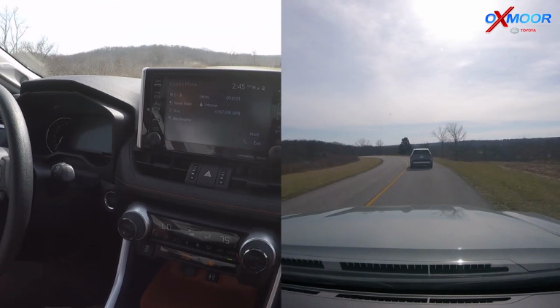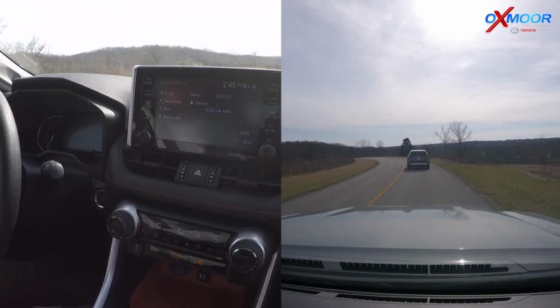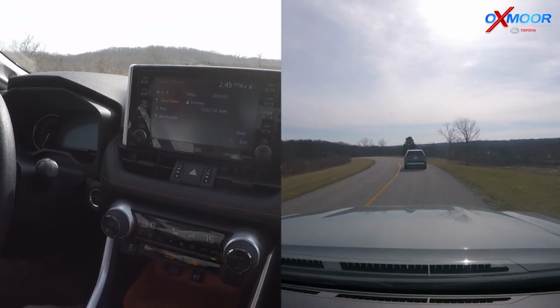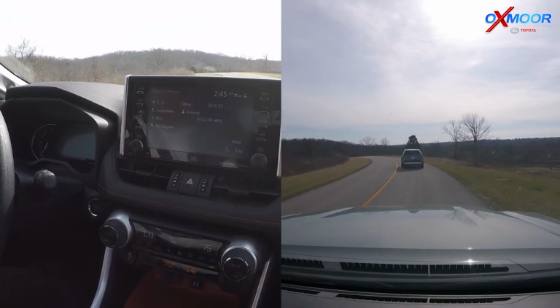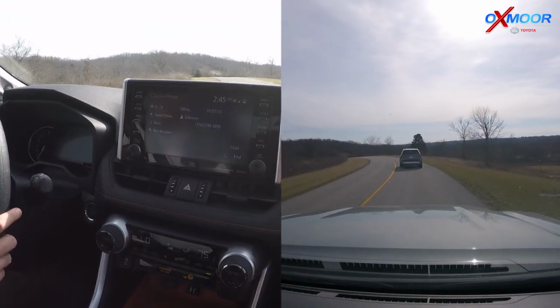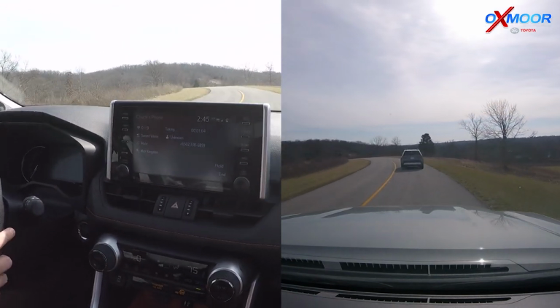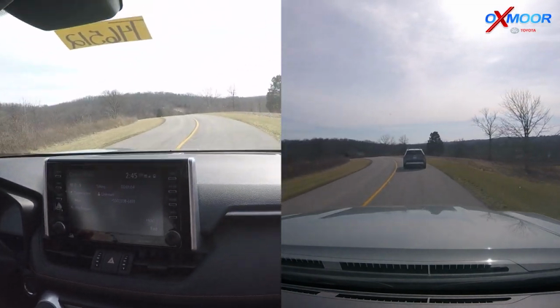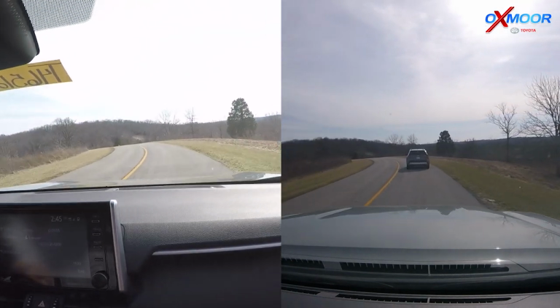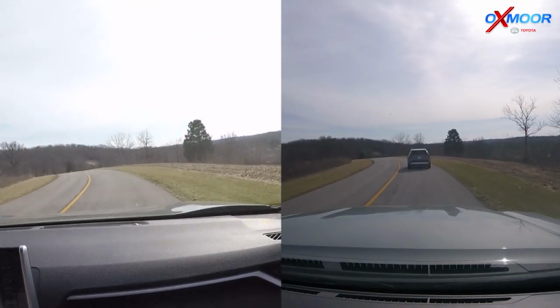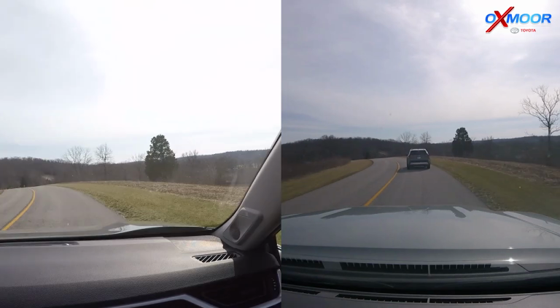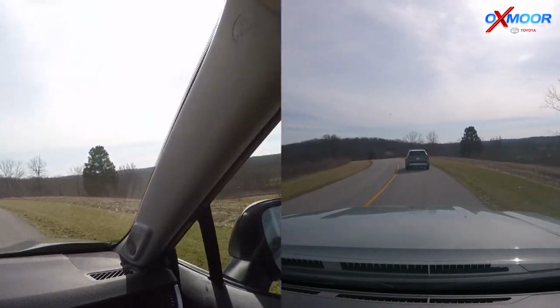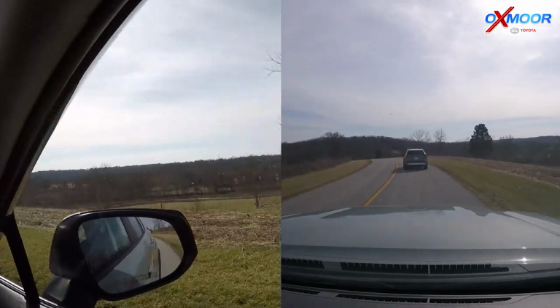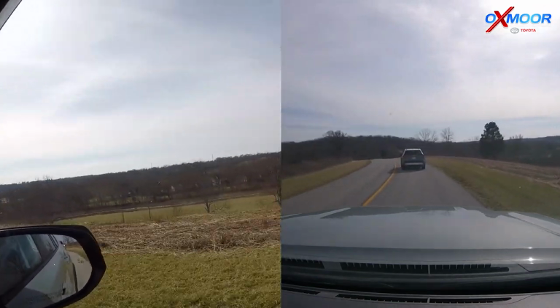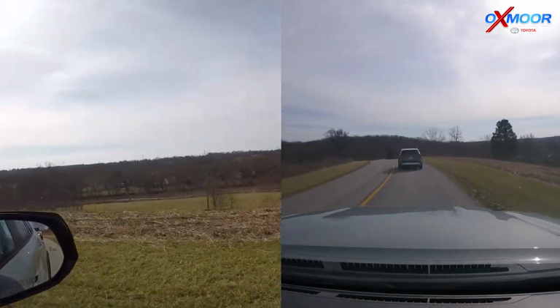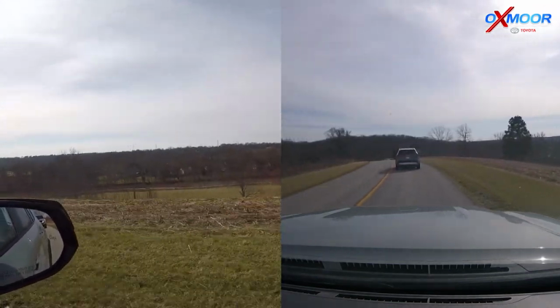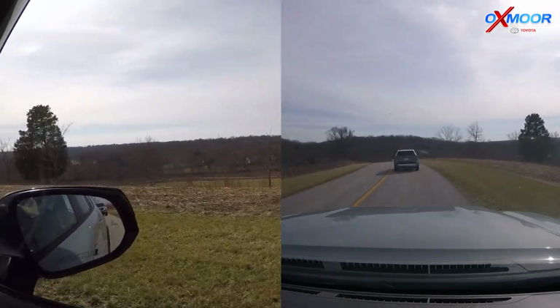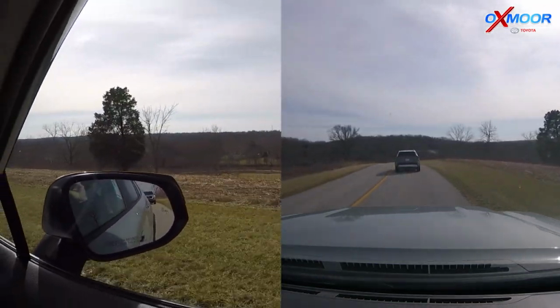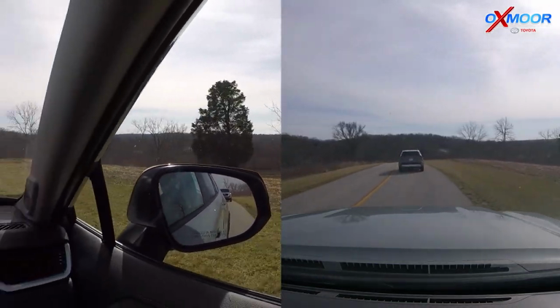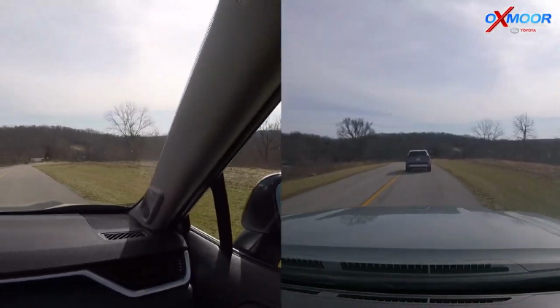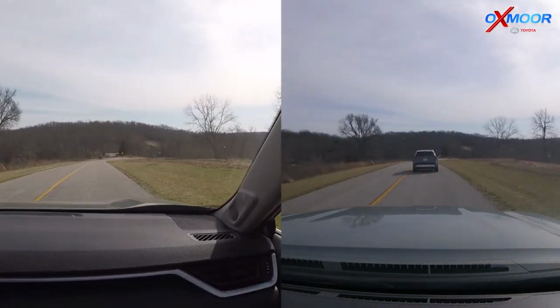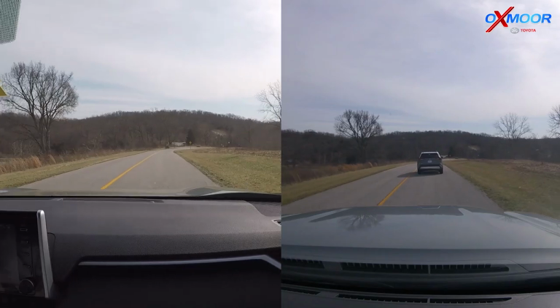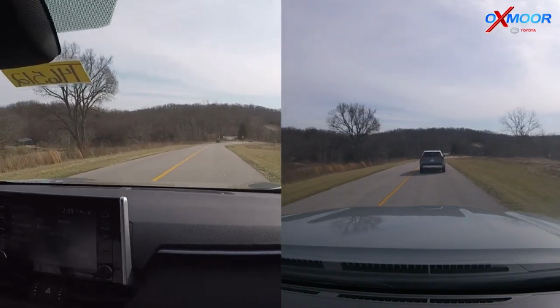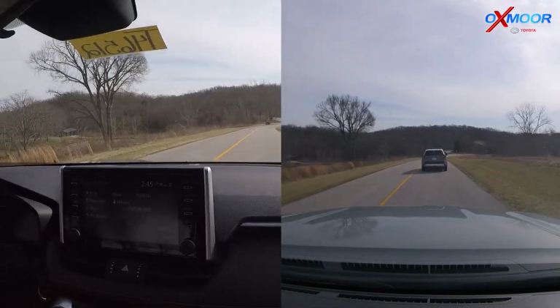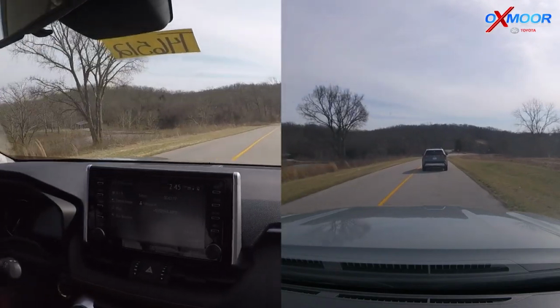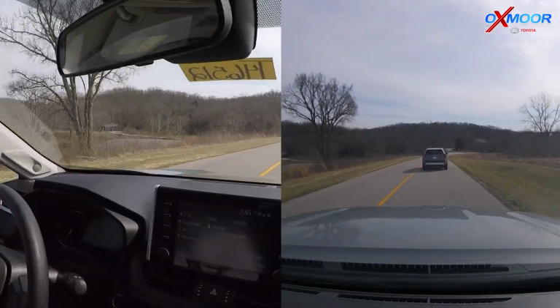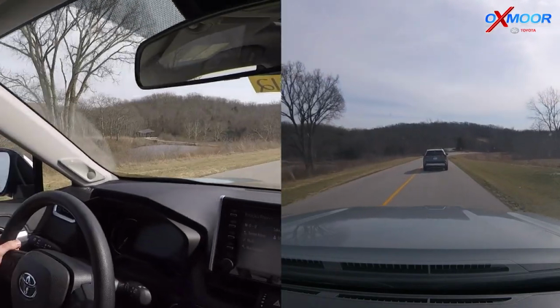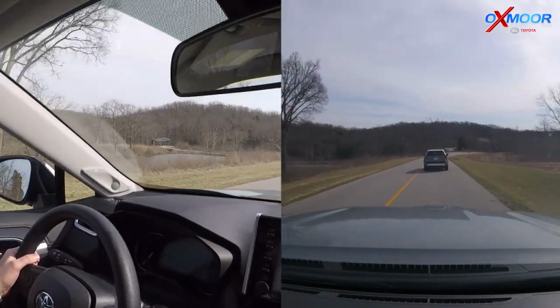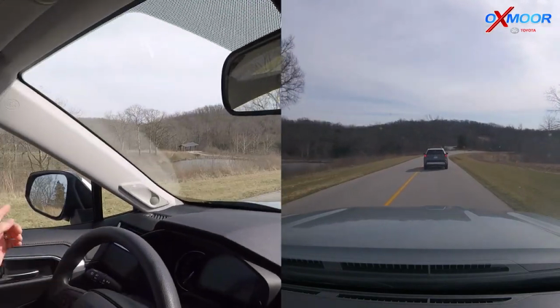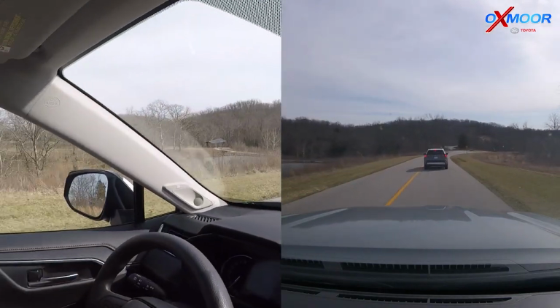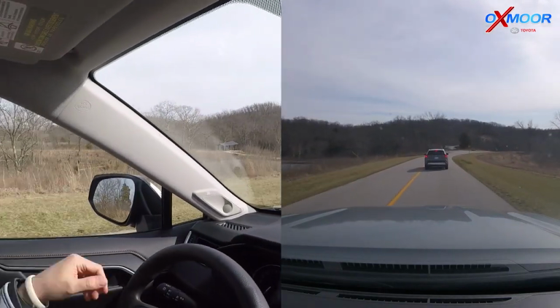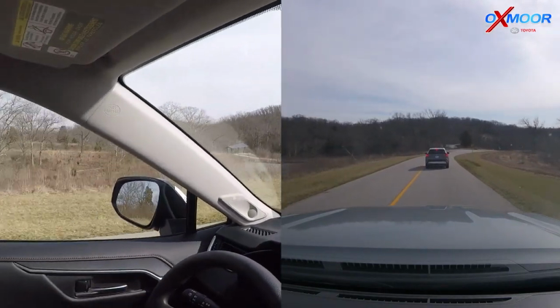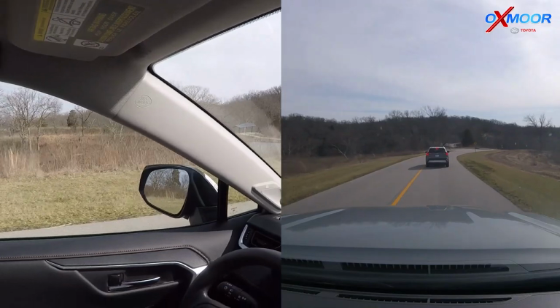We're out here at Beckley Creek - a great place to take the family - to show what the RAV4's all about and just kind of exploring some of this park. I haven't been through this entrance before. We came off of Shelbyville Road, right off of the Gene Snyder. There are some great little fishing areas over here to the left.